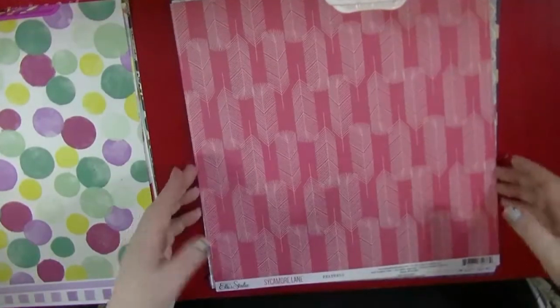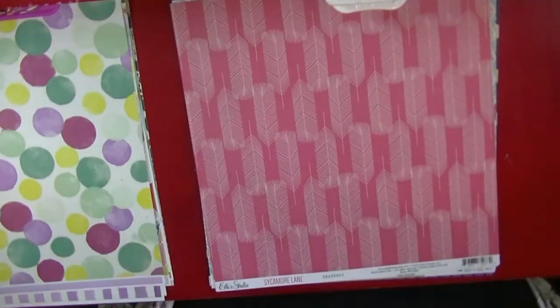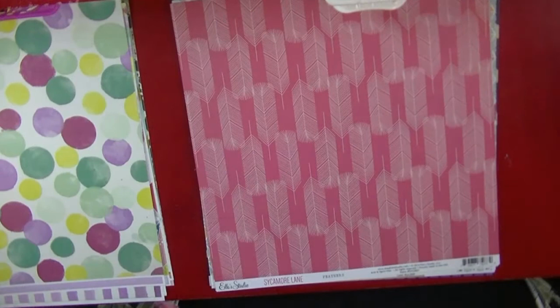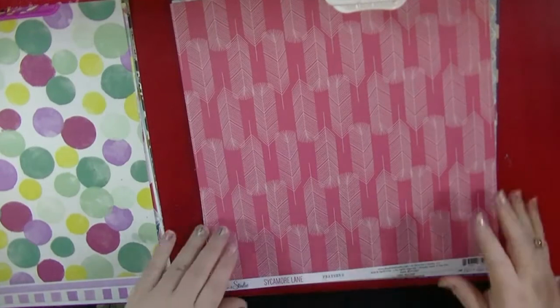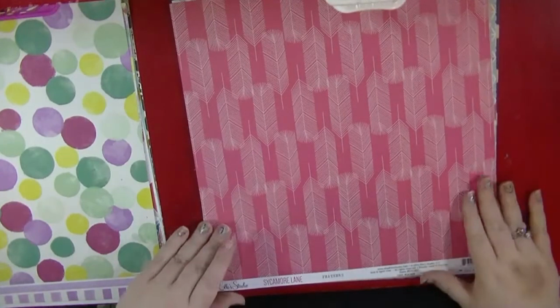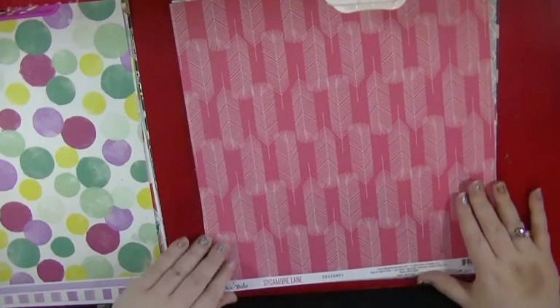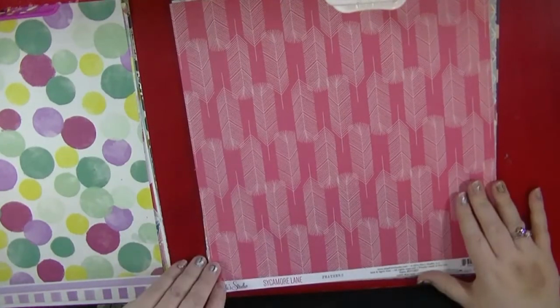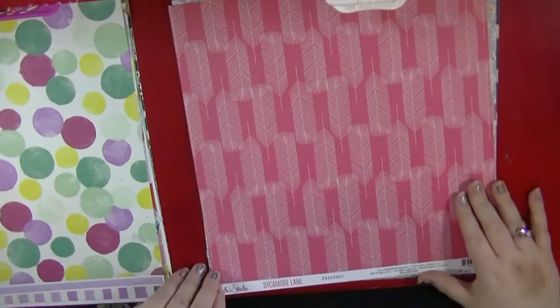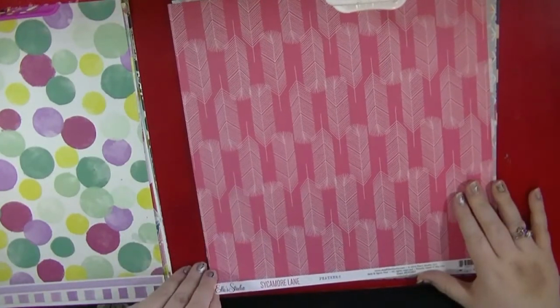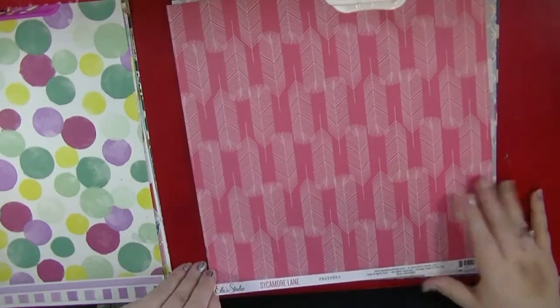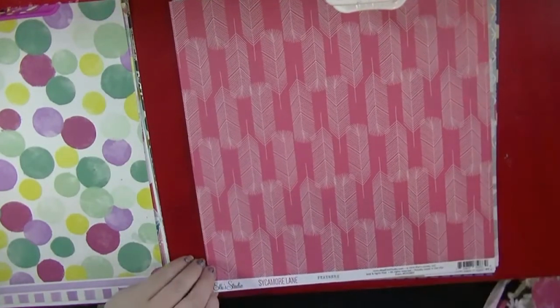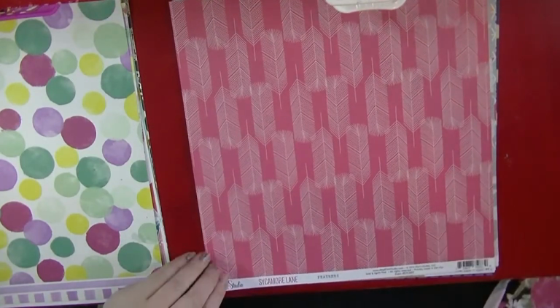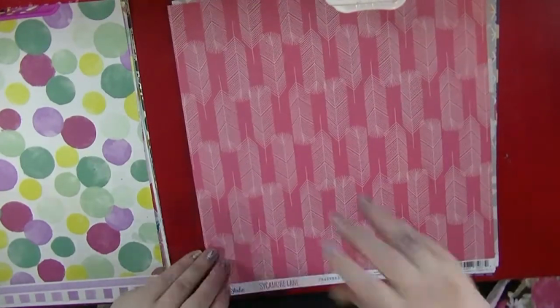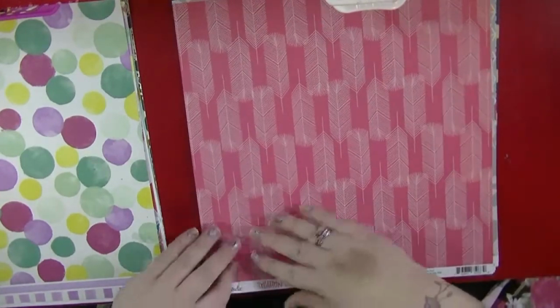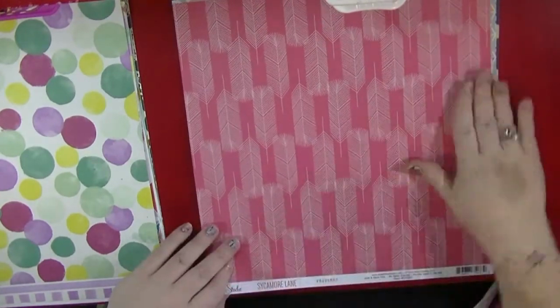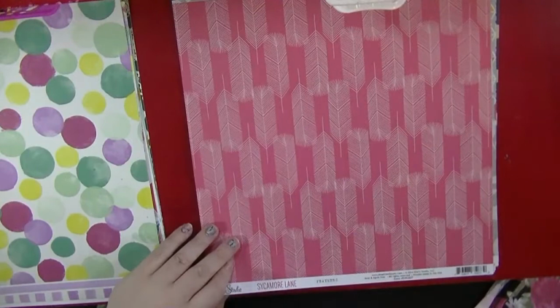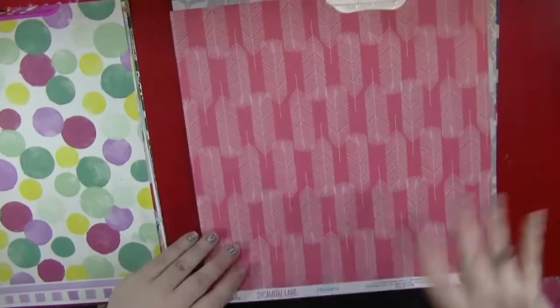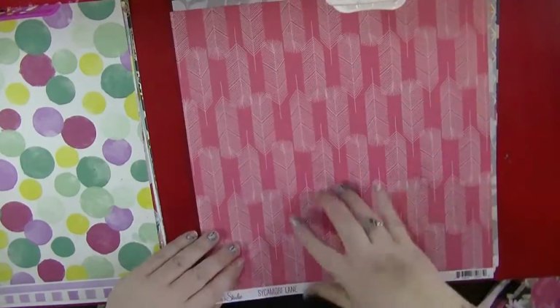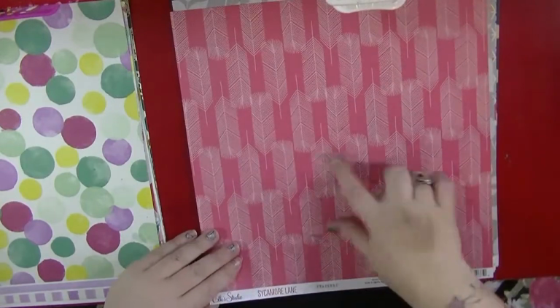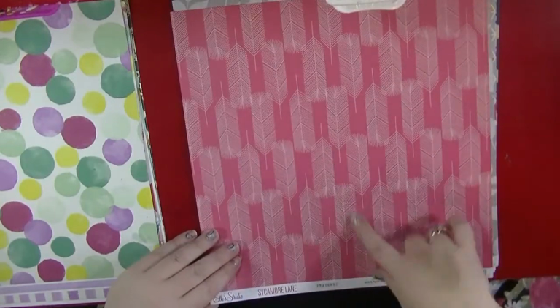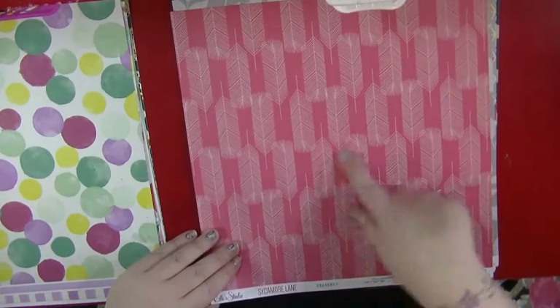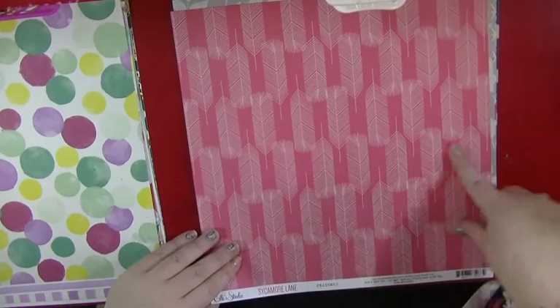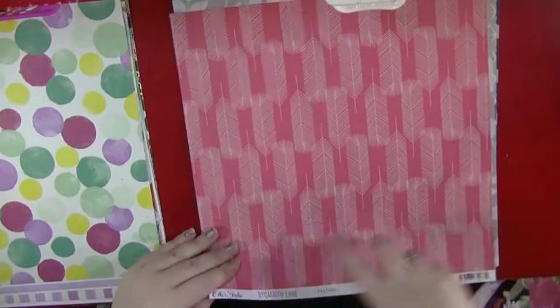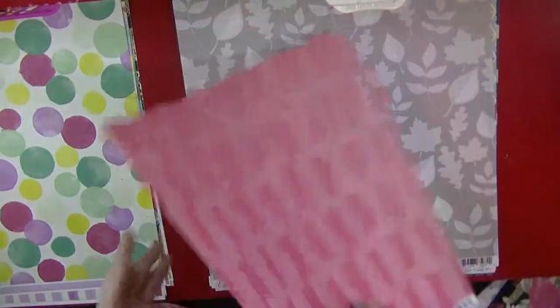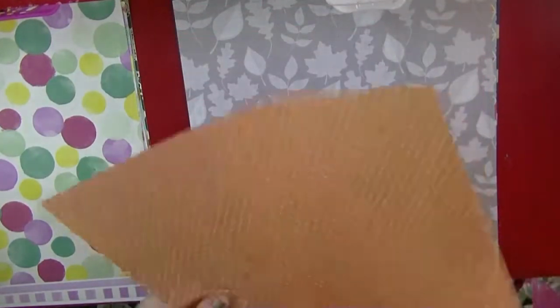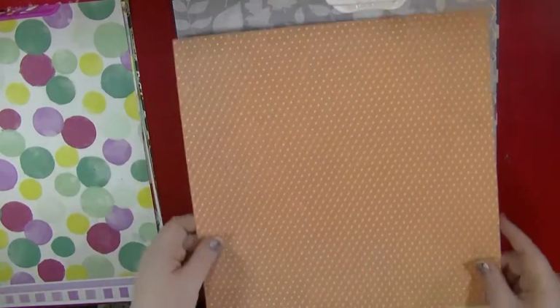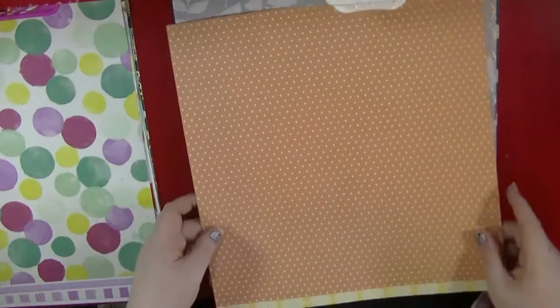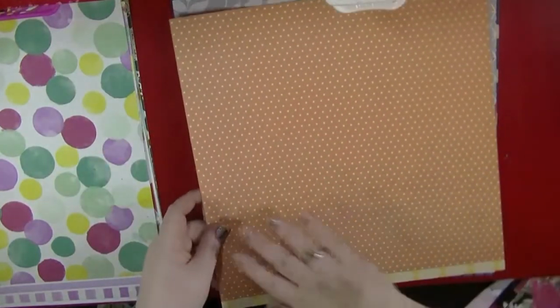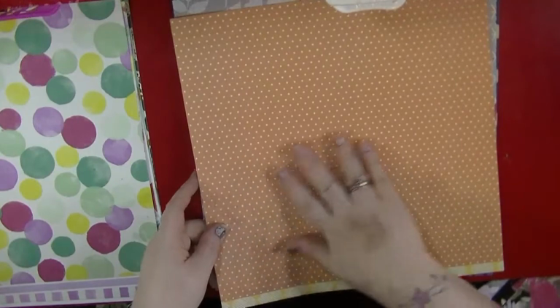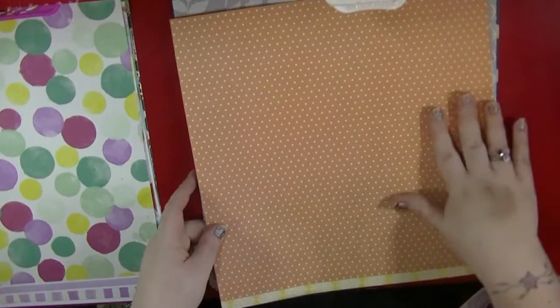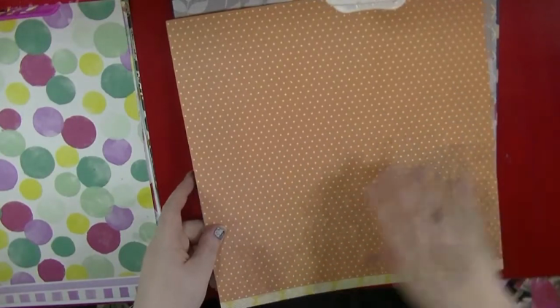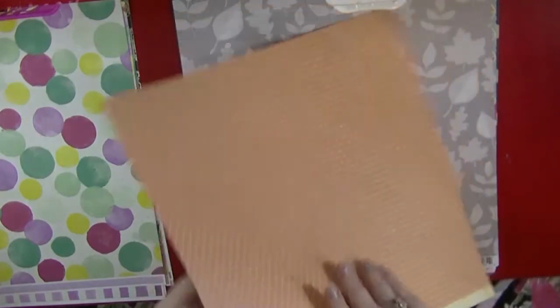I had to get these bits from Ellie's Studio Sycamore Lane, and this is called Feathers. I'm not a huge fan of feathers but I love this kind of geometric feather. And then on the back you've got a very usable orange polka dot.